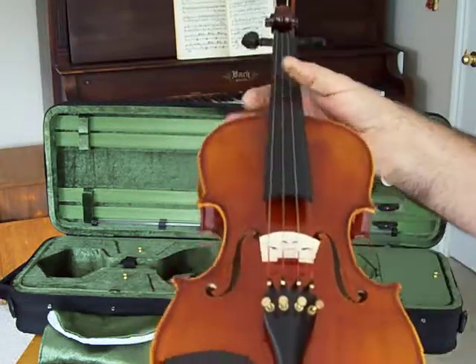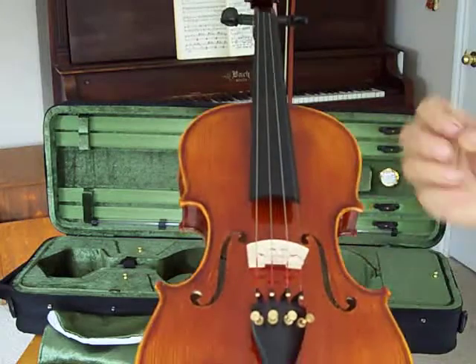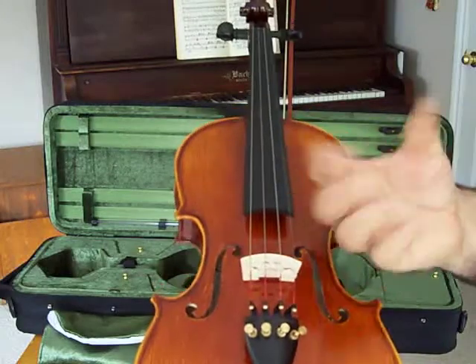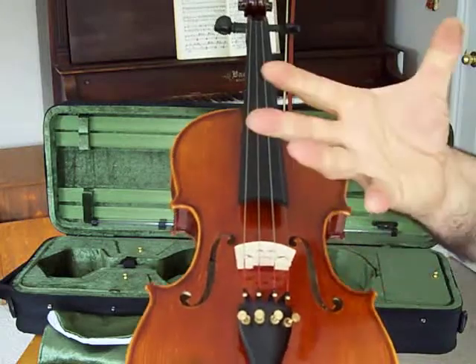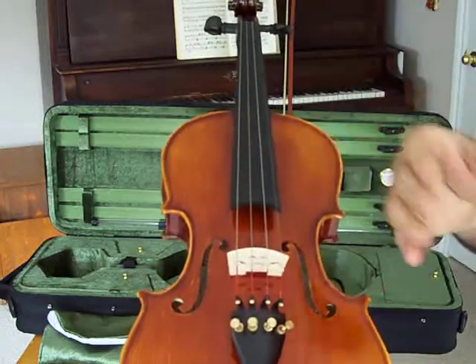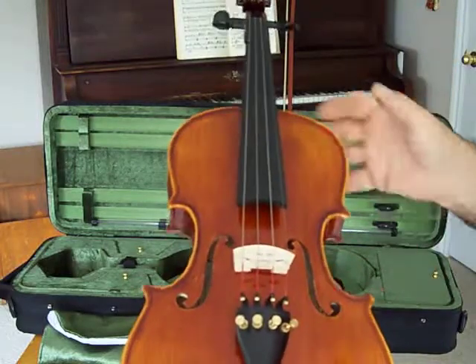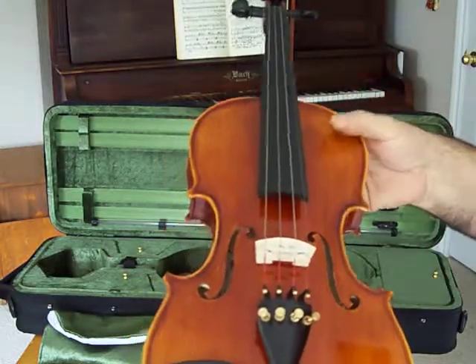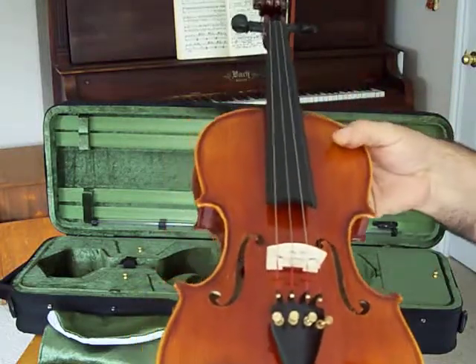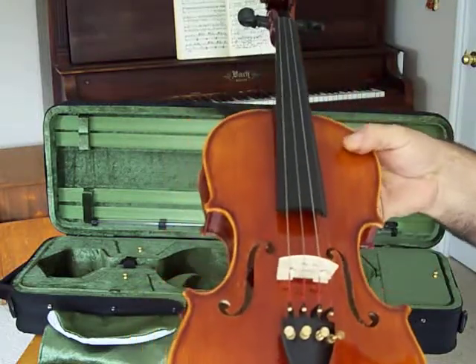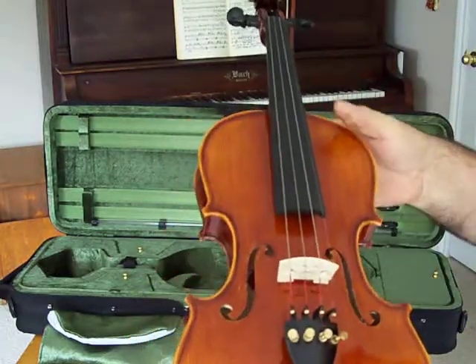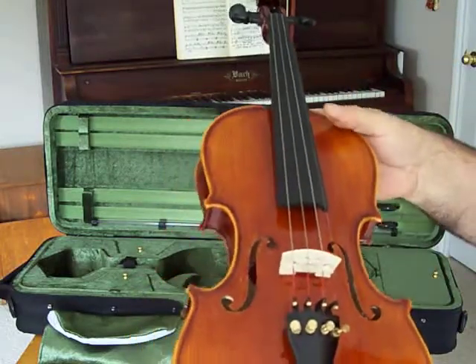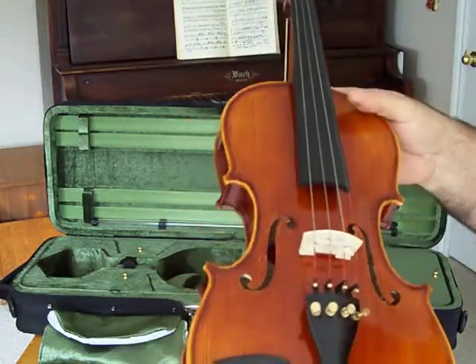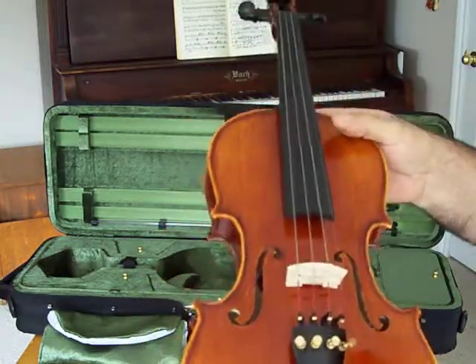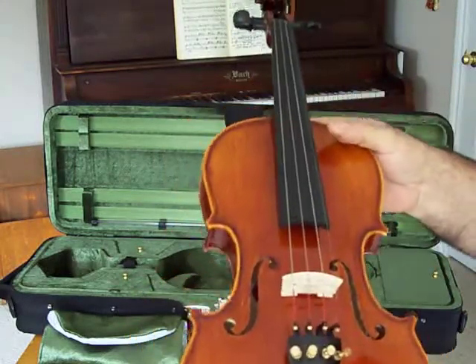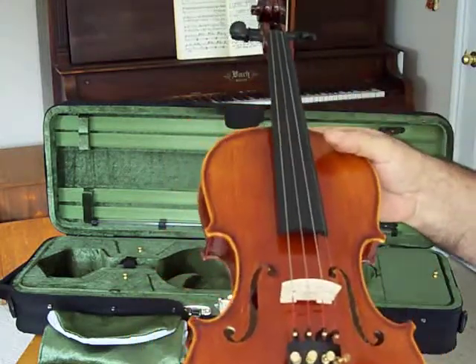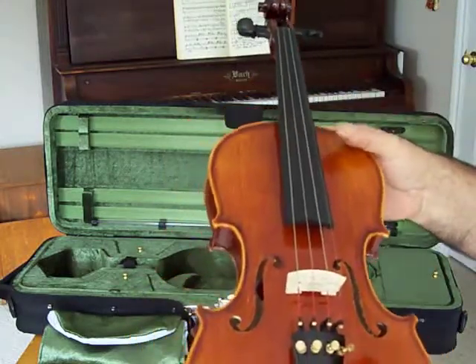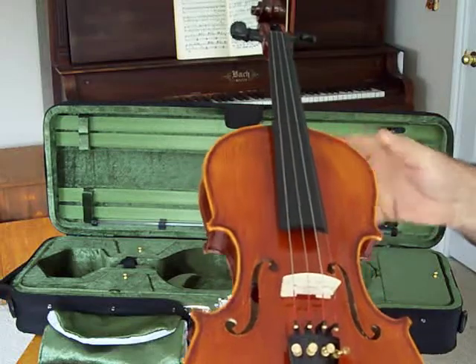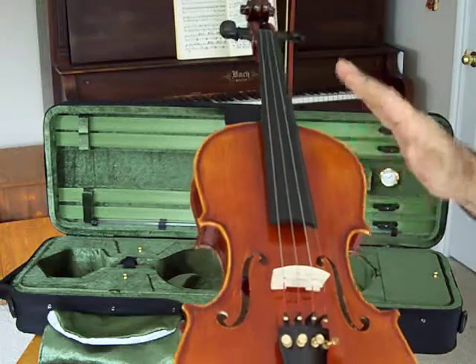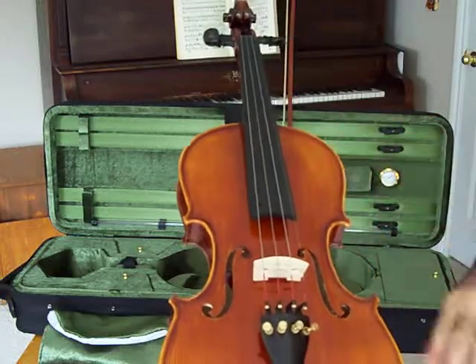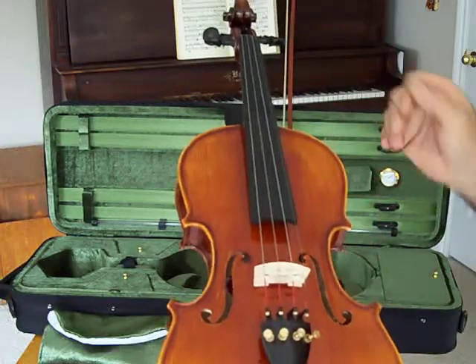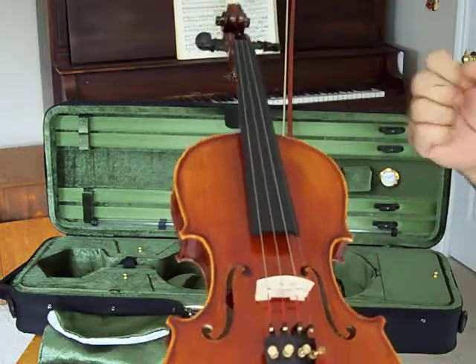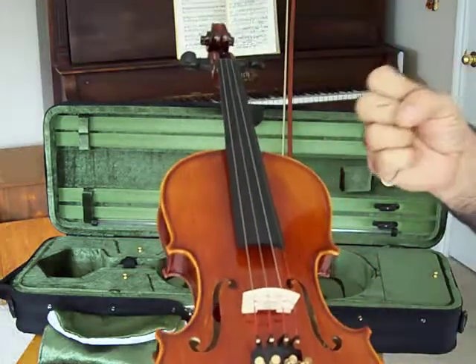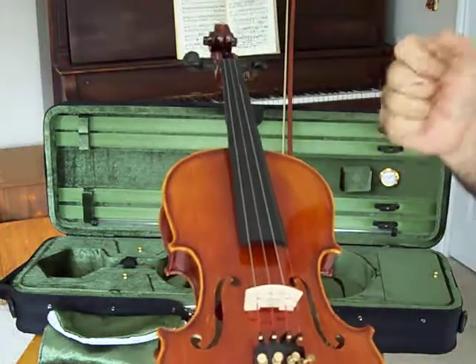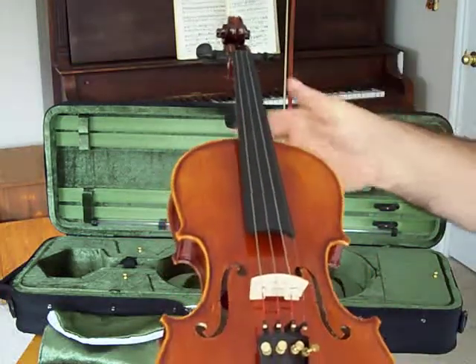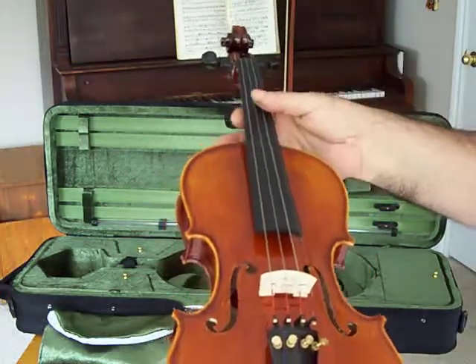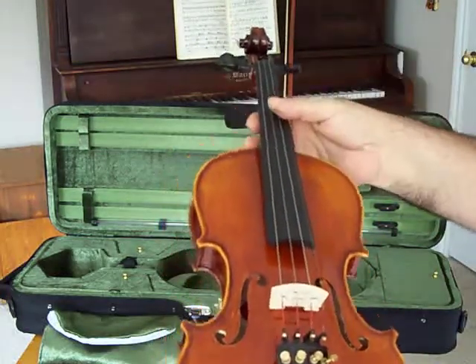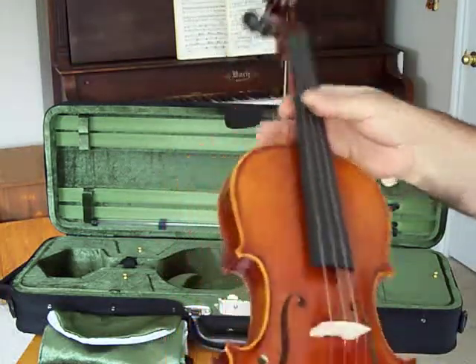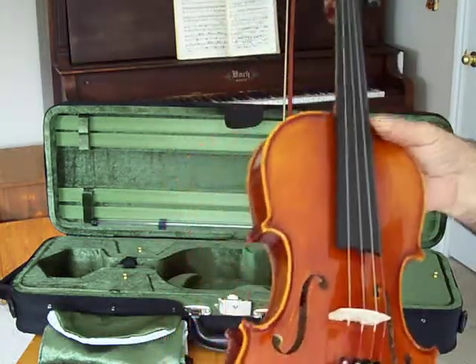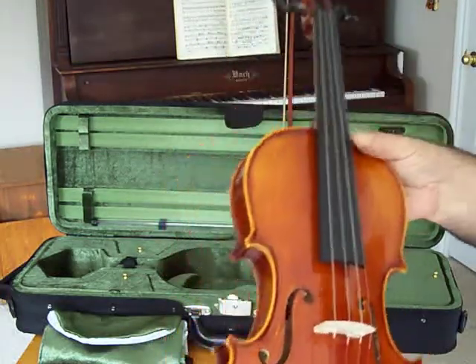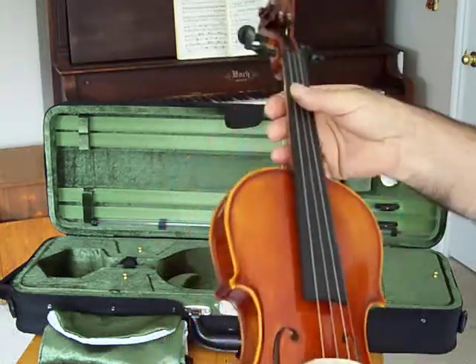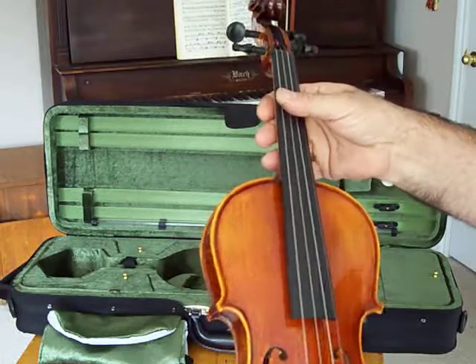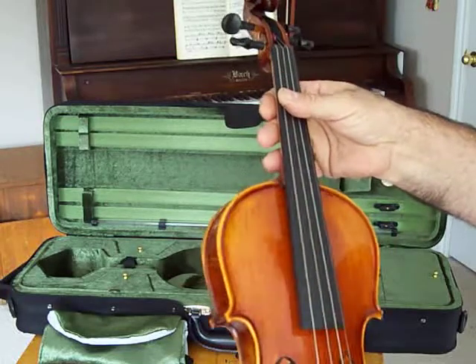It's very lightly varnished, which is very important to get the best sound out of a good violin. A lot of violins in this price range have too much varnish, and it just mutes the sound — not this one, not the Minuet.